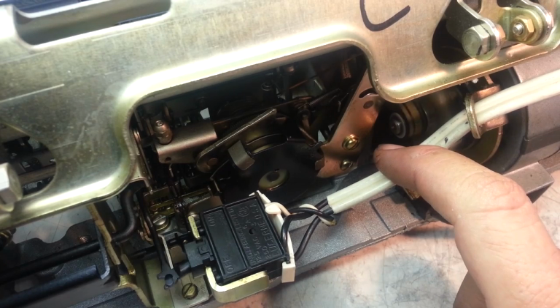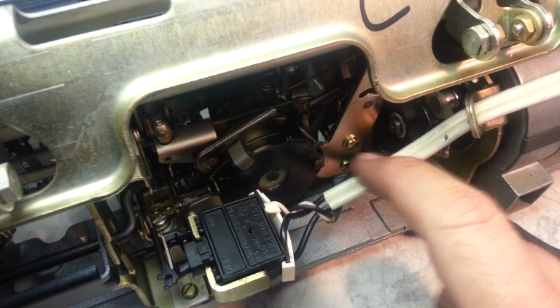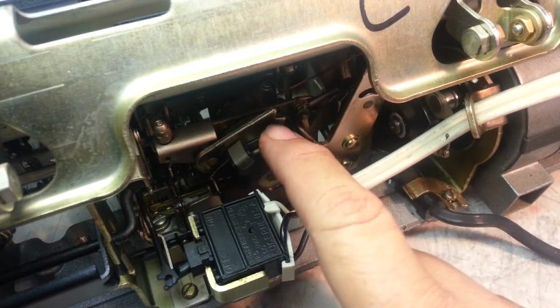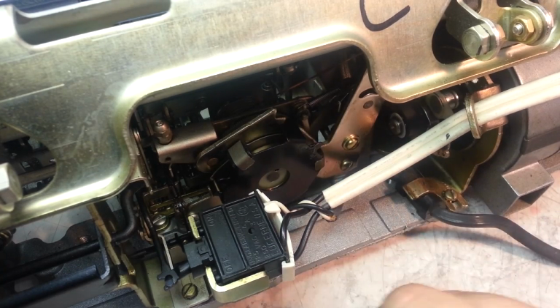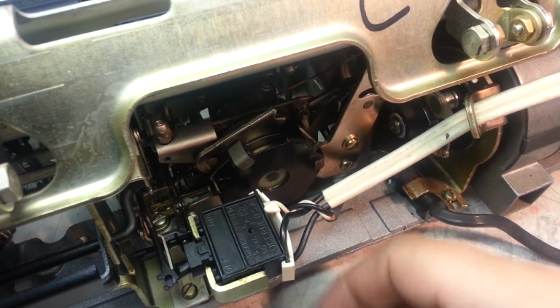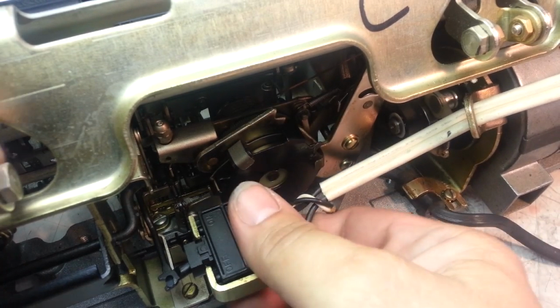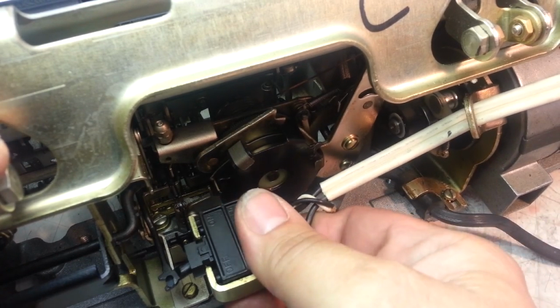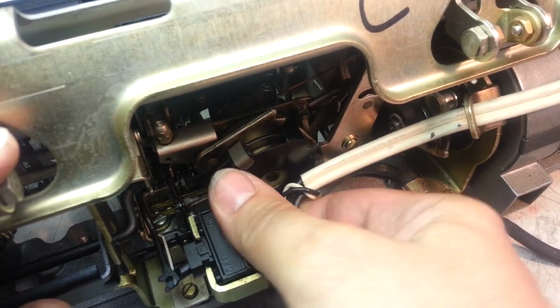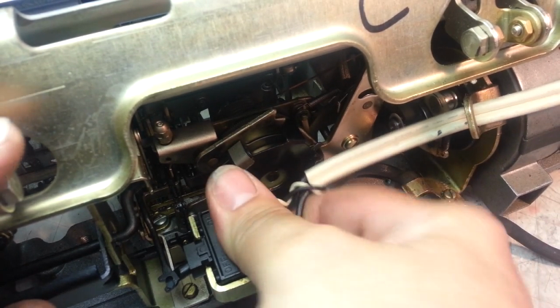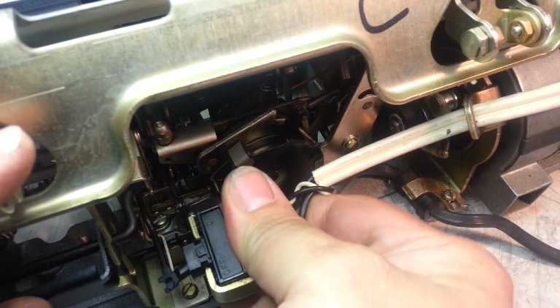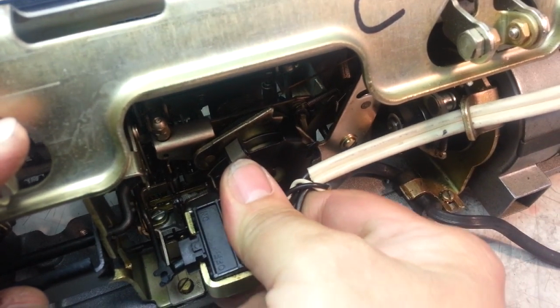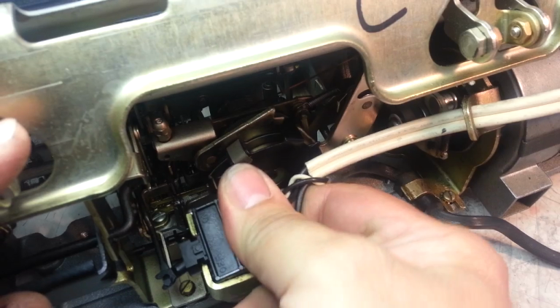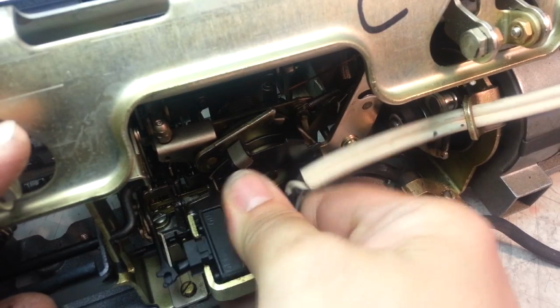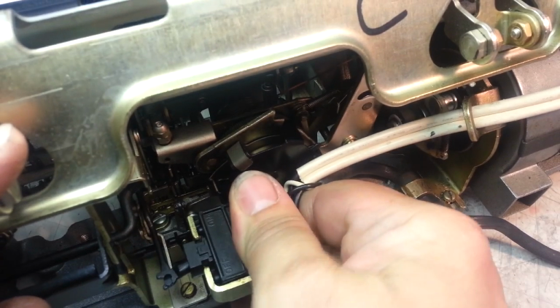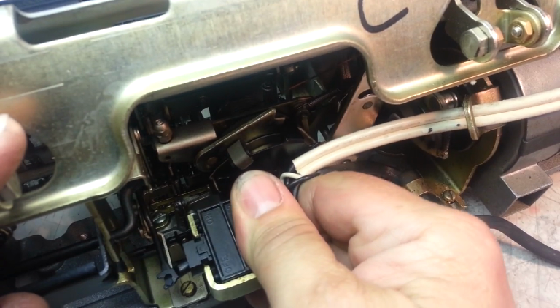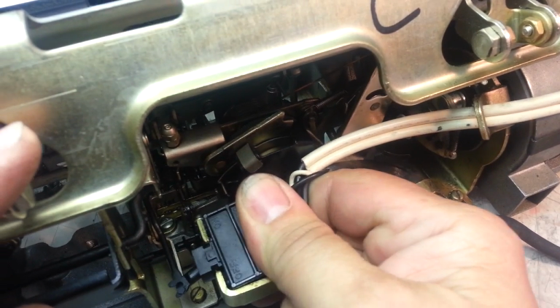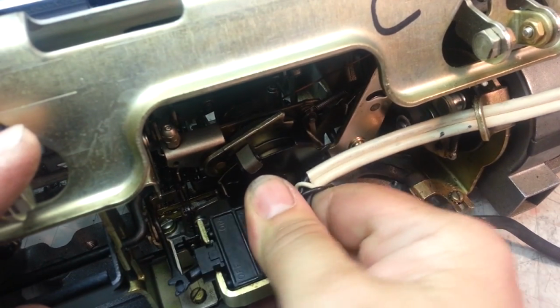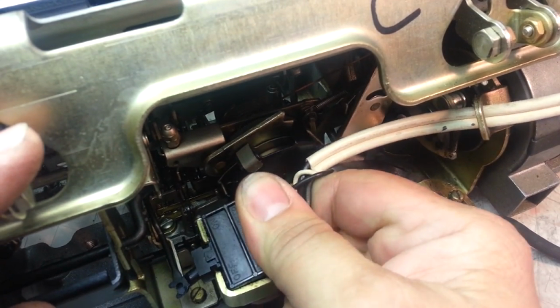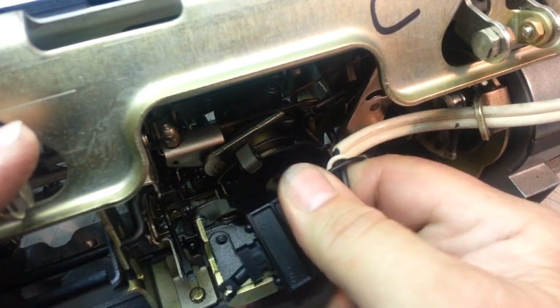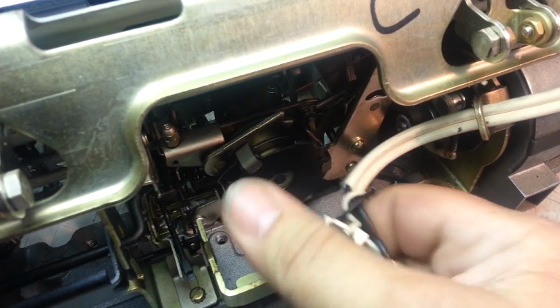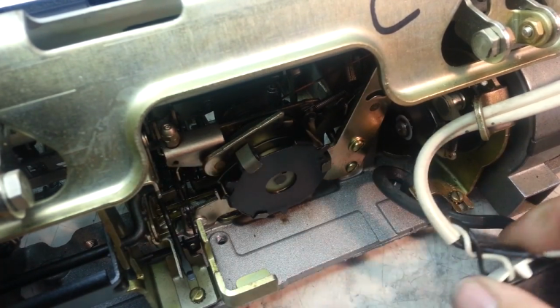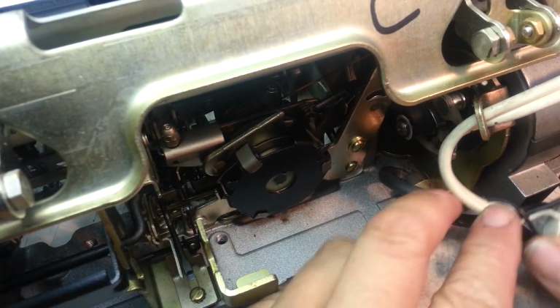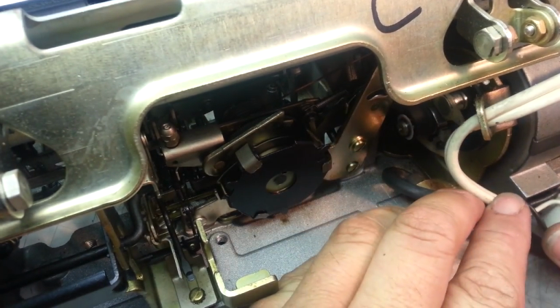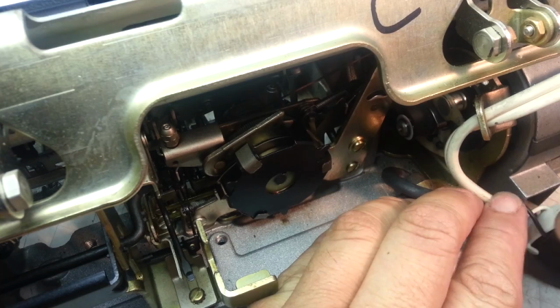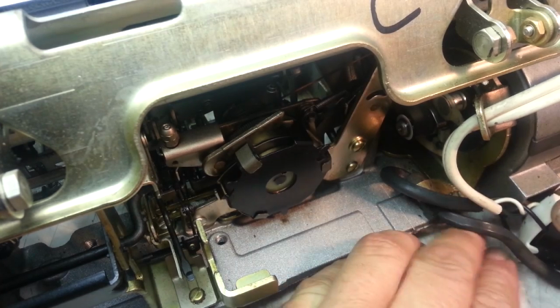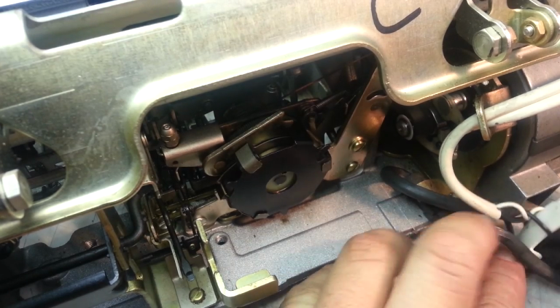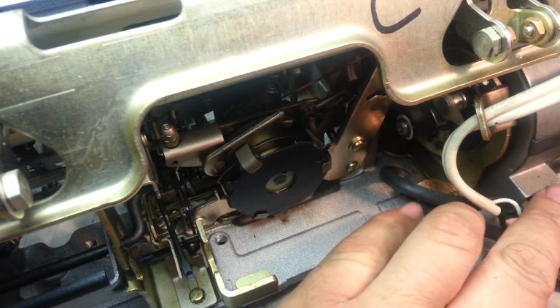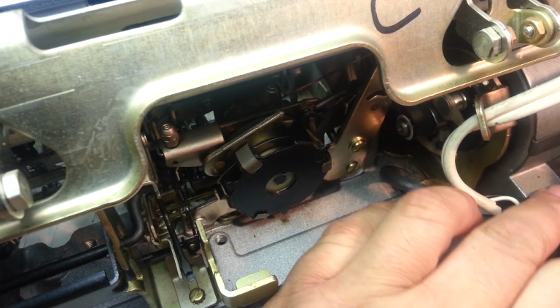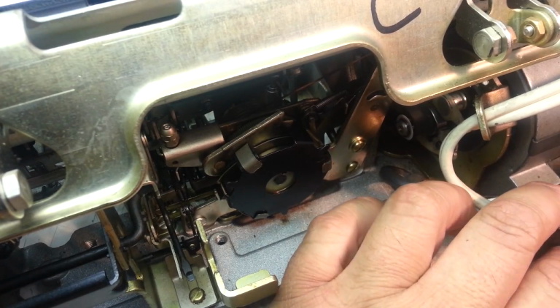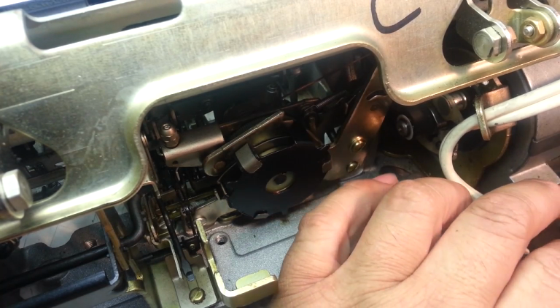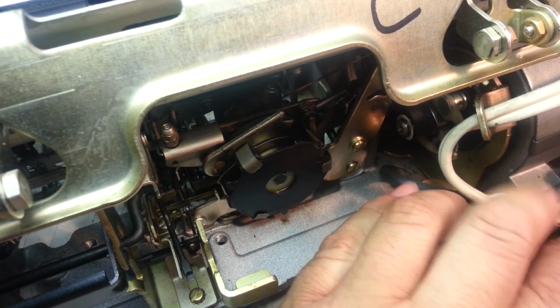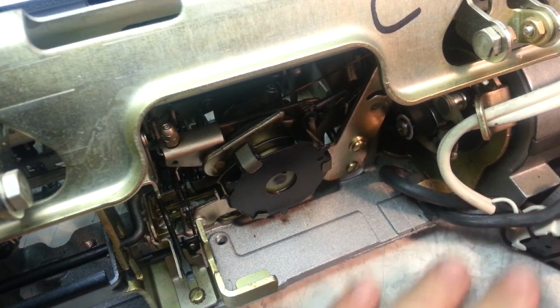We're going to take this out. The best thing to do is move the switch out of the way. I'm going to try to do this without any tools — there we go, let's get that switch out of the way. The sheared machine is off.